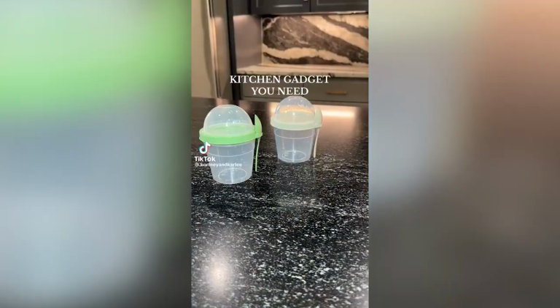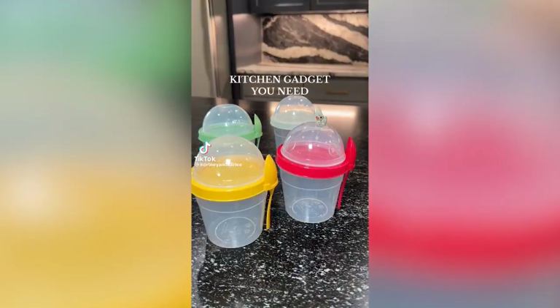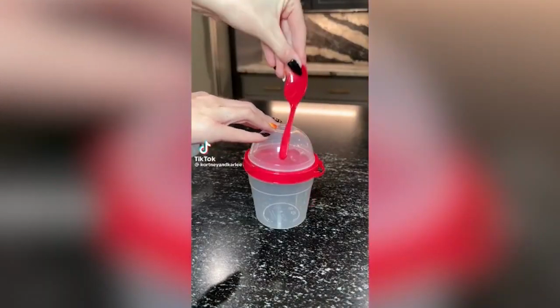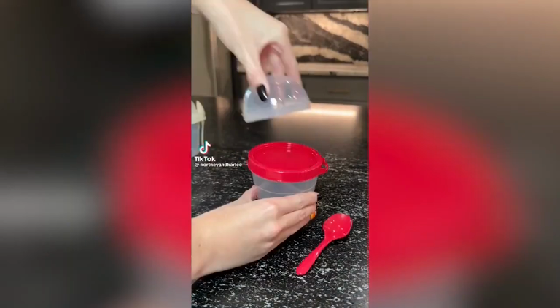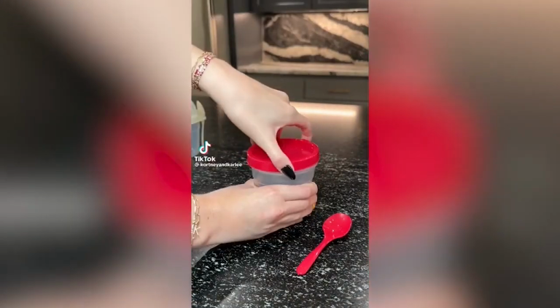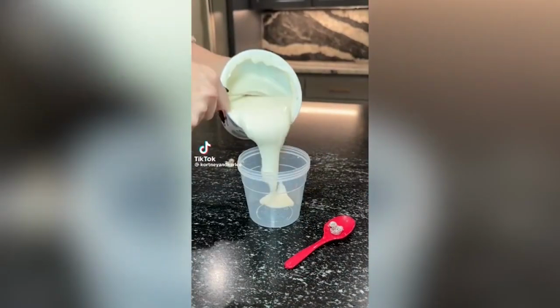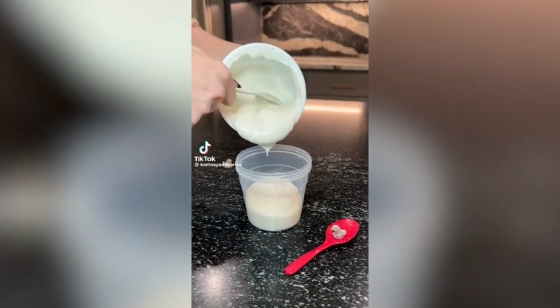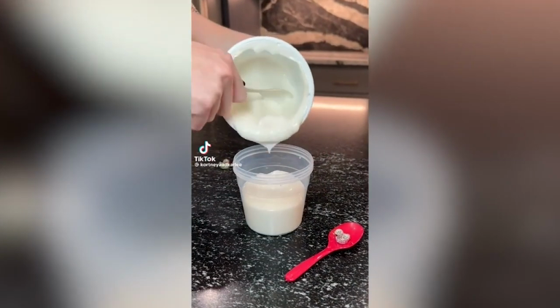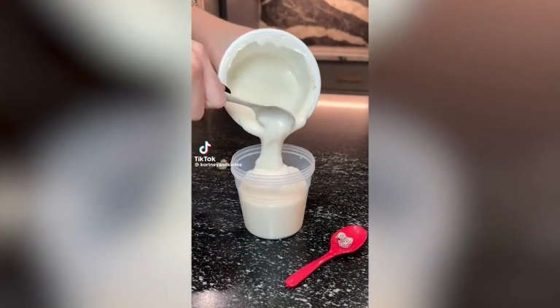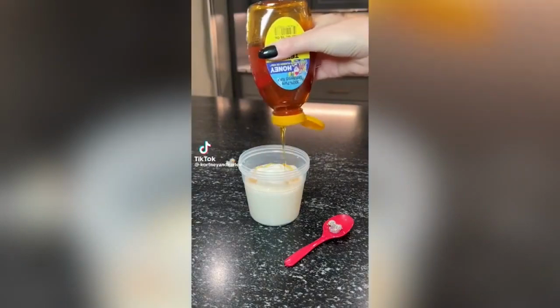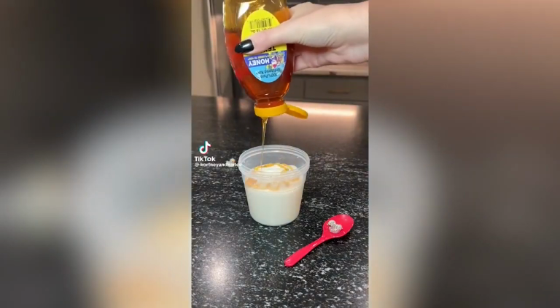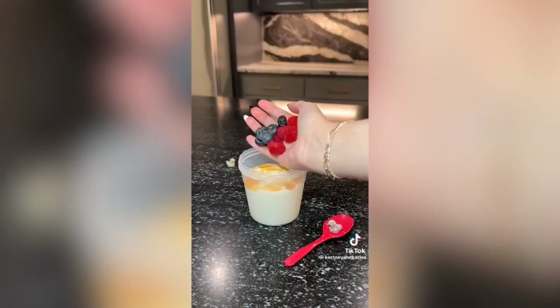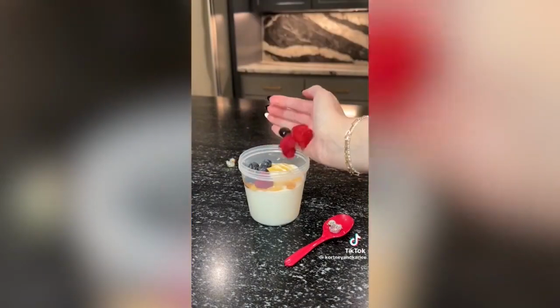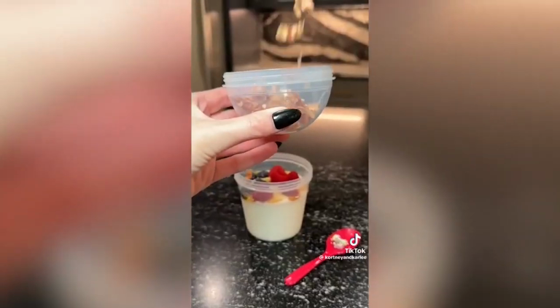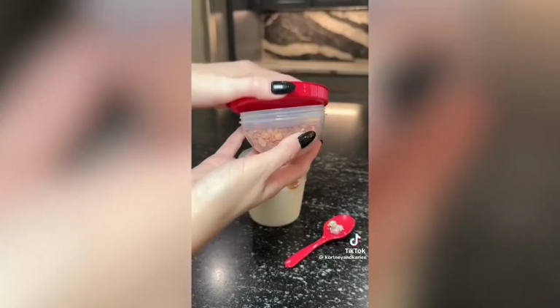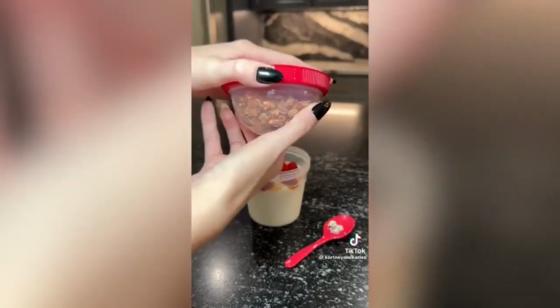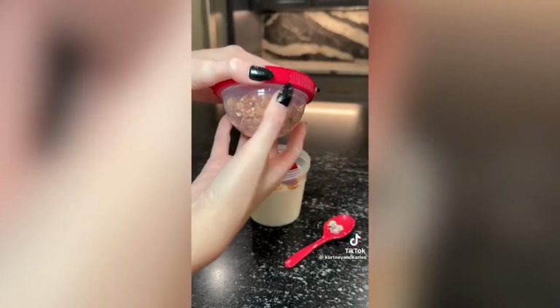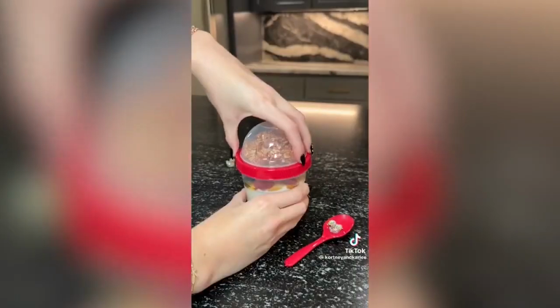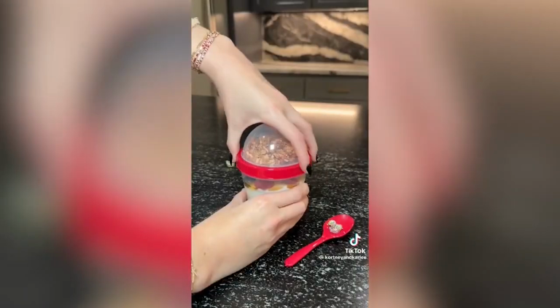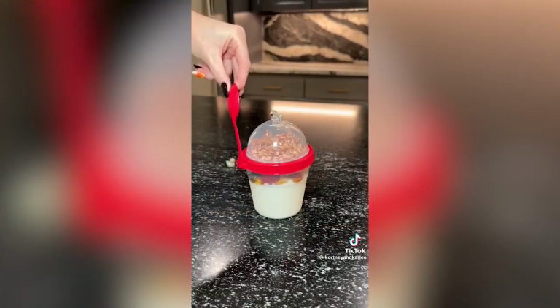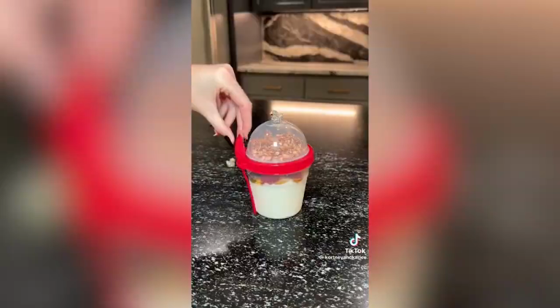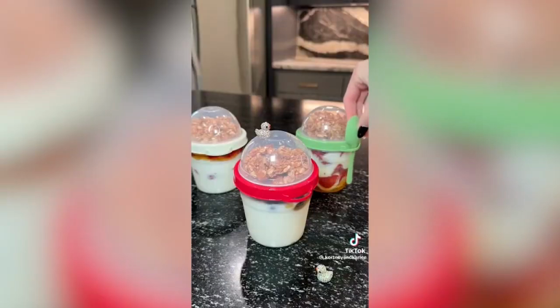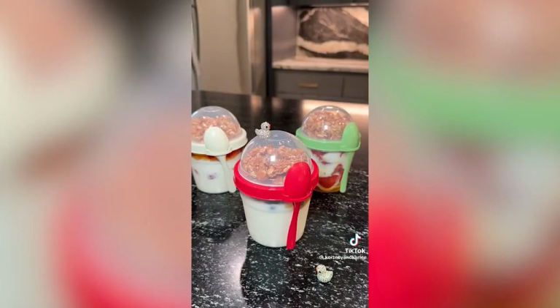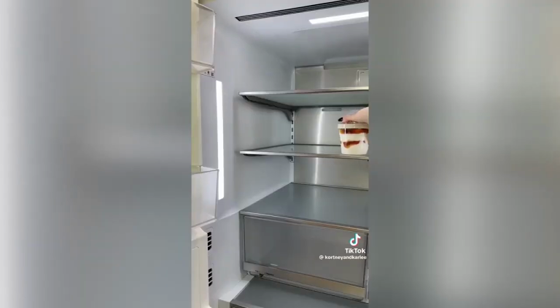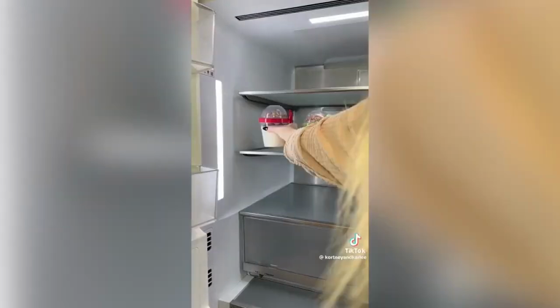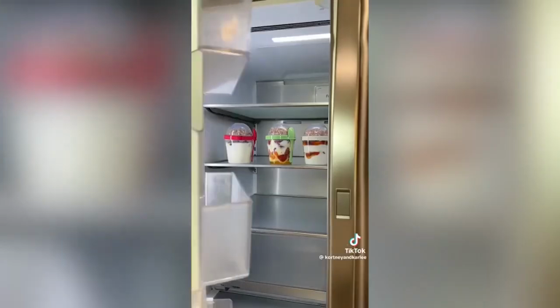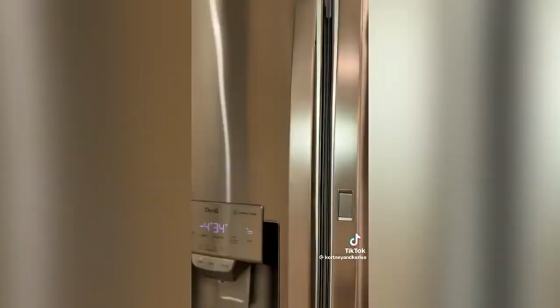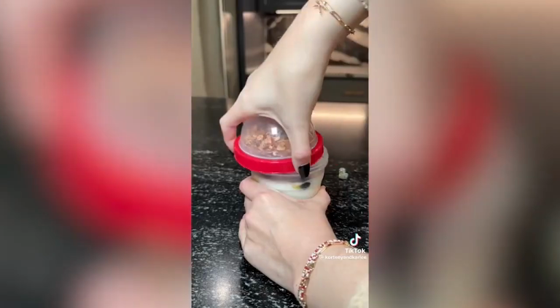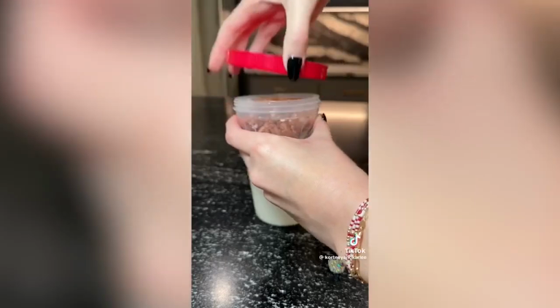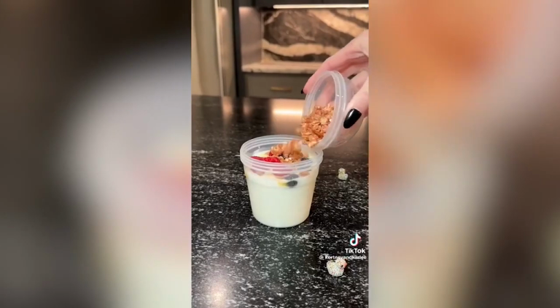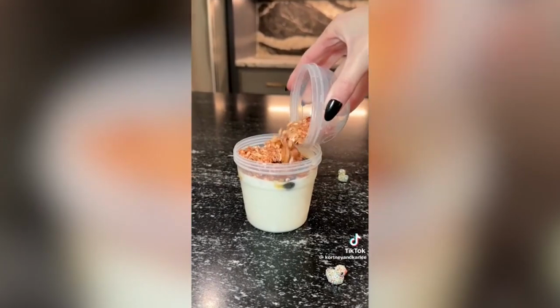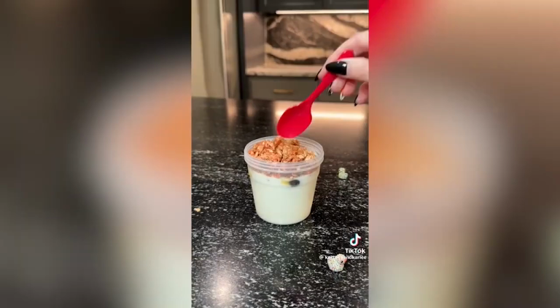Kitchen gadget you need. If you like prepping your meals then you need these yogurt and oatmeal storage containers. They come in a set of four and also have spoons. These are perfect to make ahead for the week and carry with you on the go. I love that they have the container on top so you can add your favorite granola.